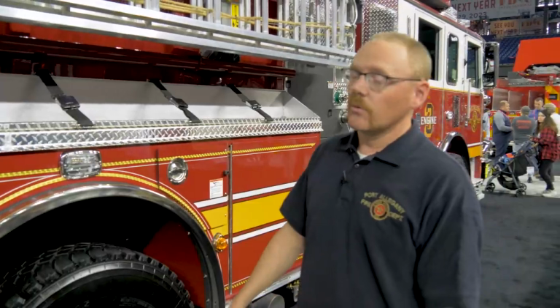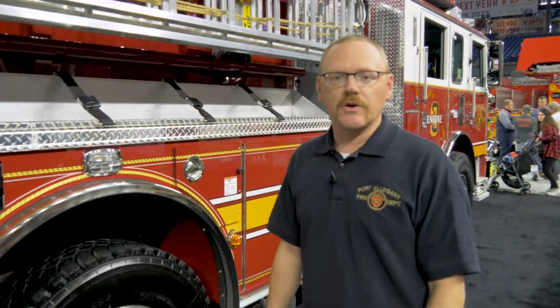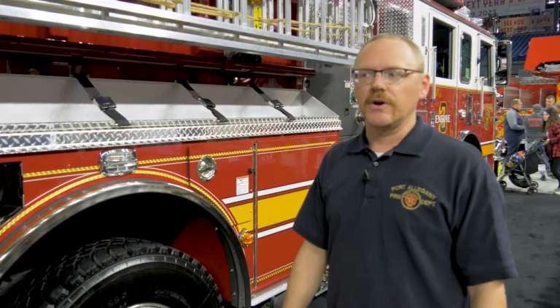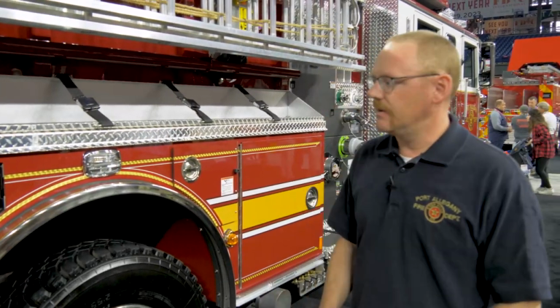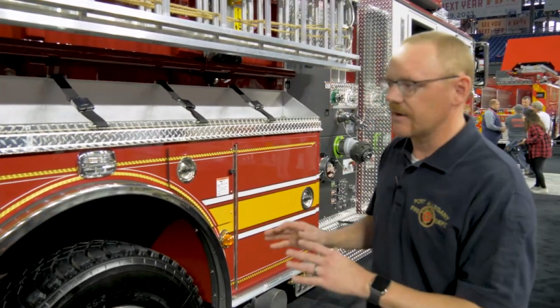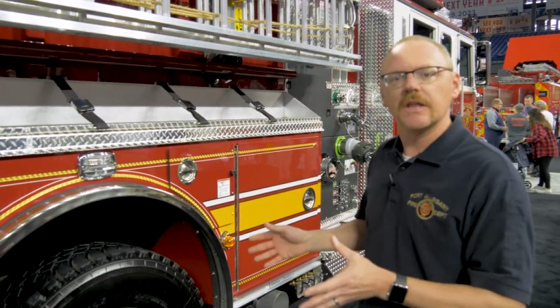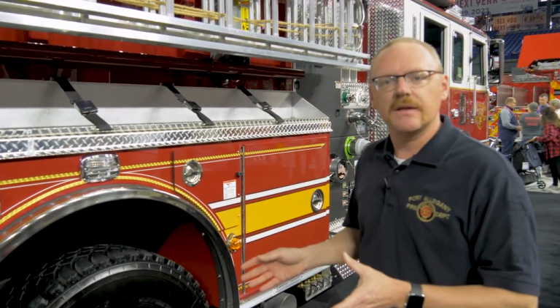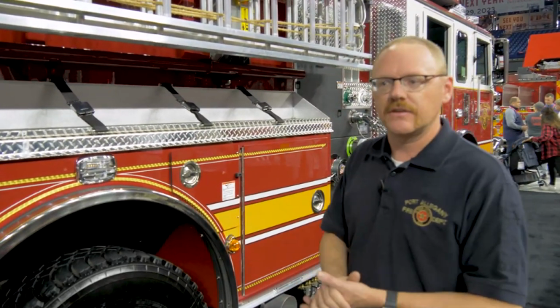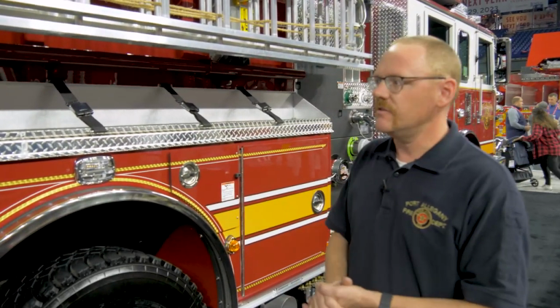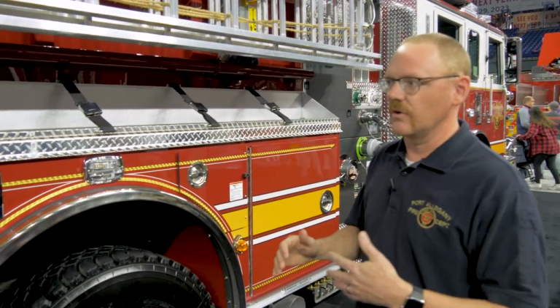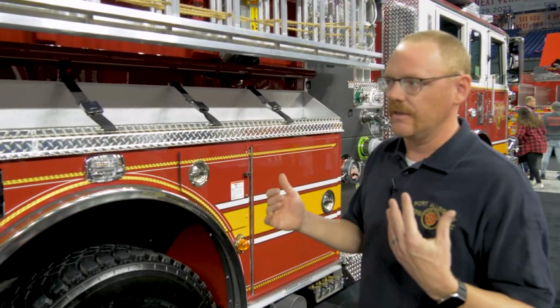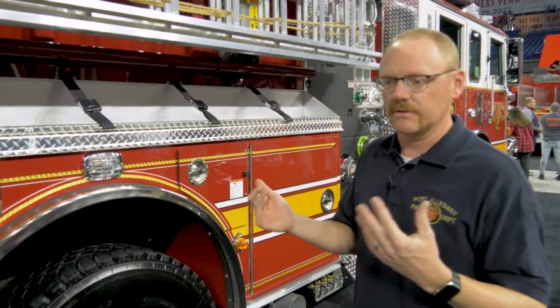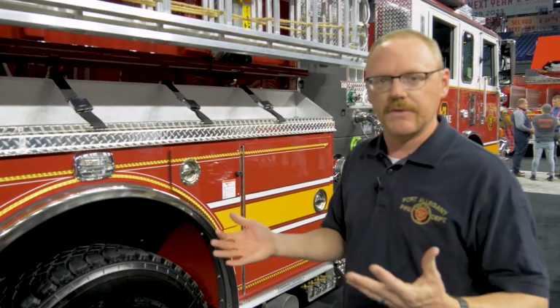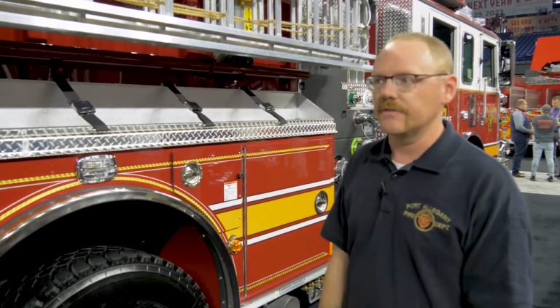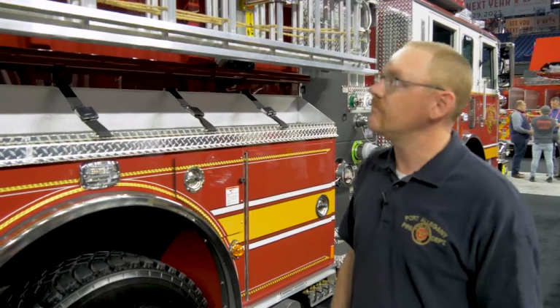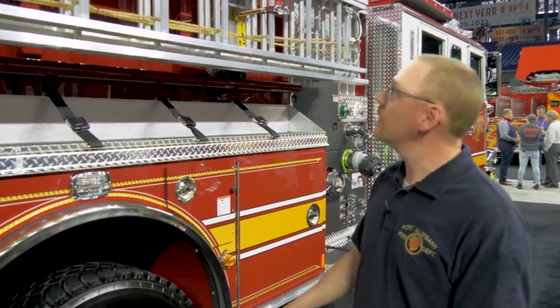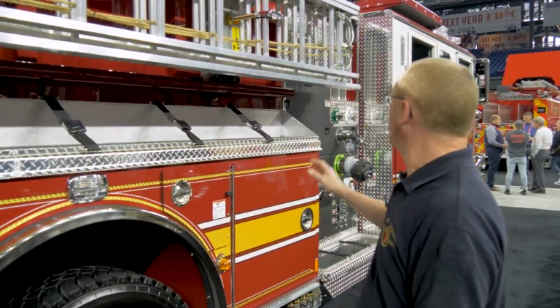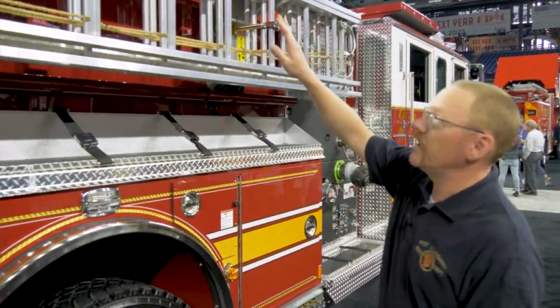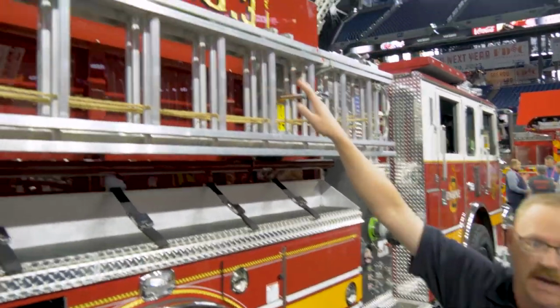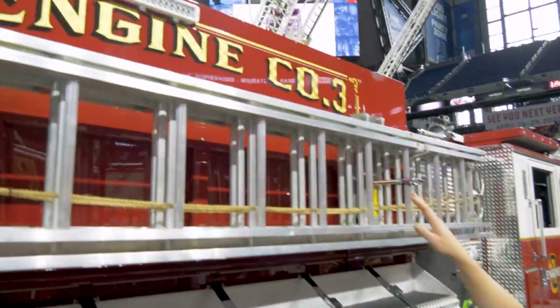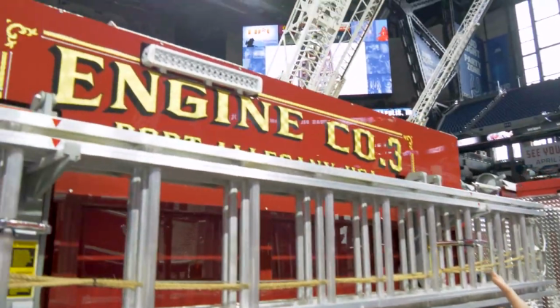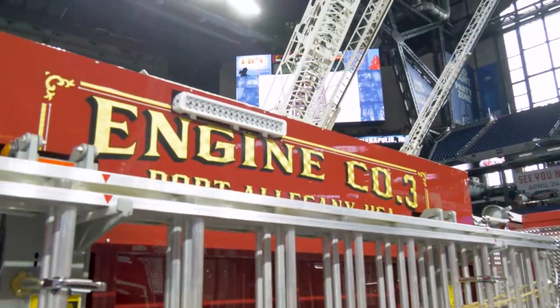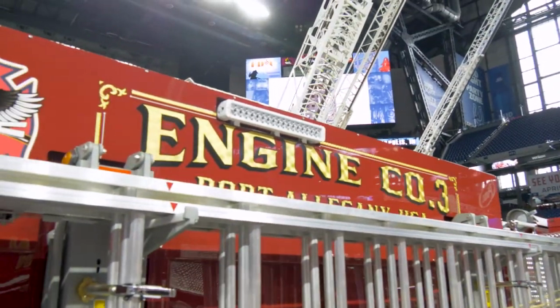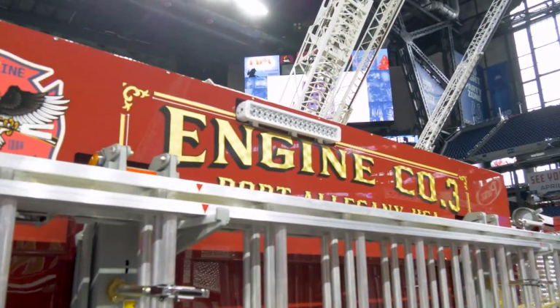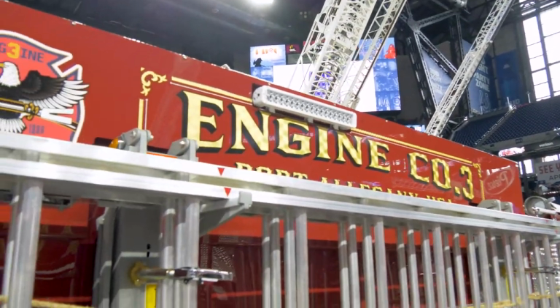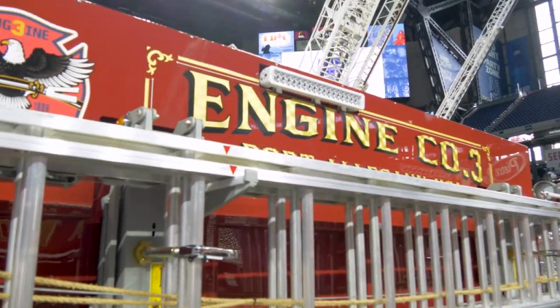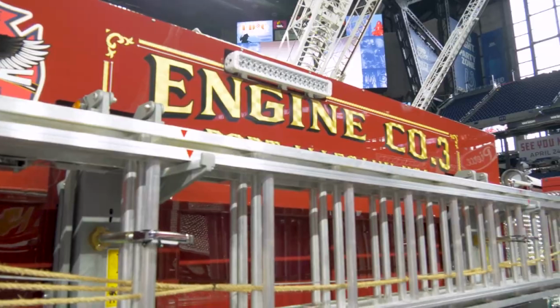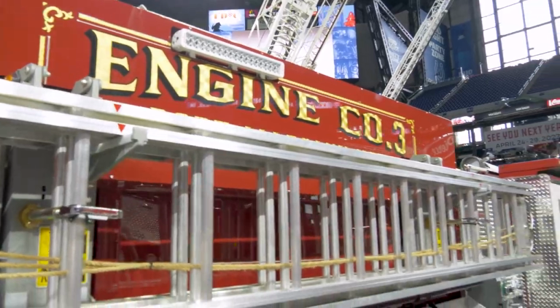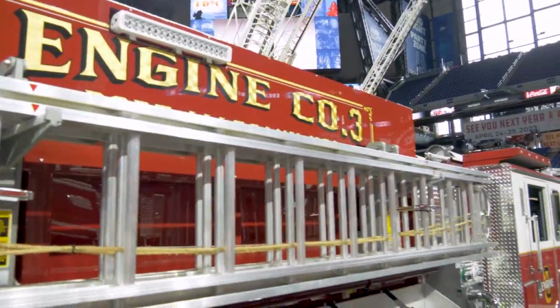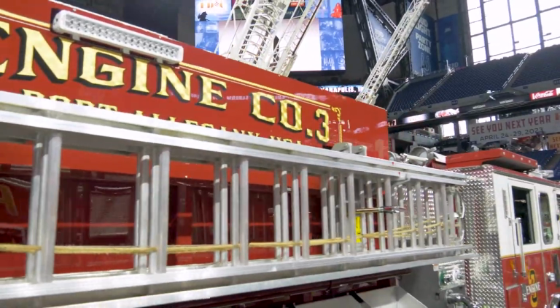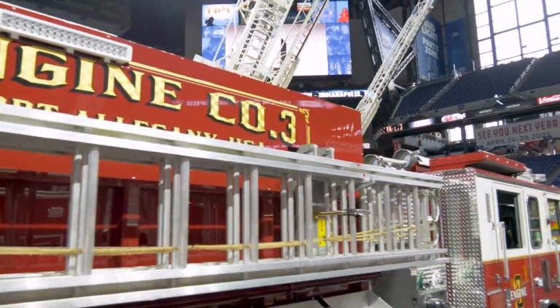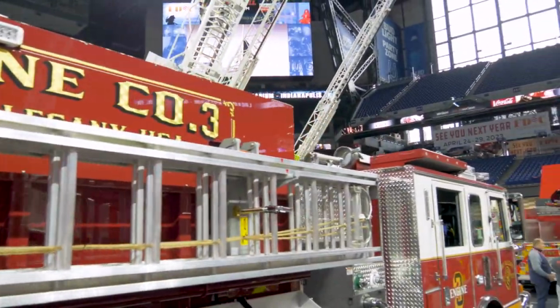We put a lot of scene lighting on this engine so that we can light up the scene very well. We have high-vis flood lights both at the rear portion of the body and on top of the cab.